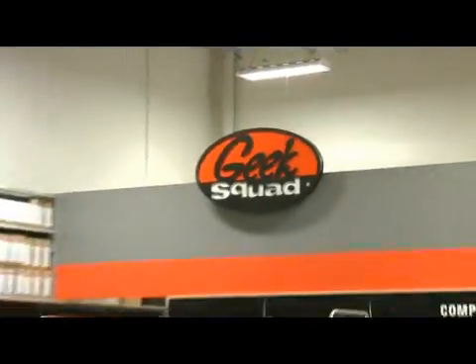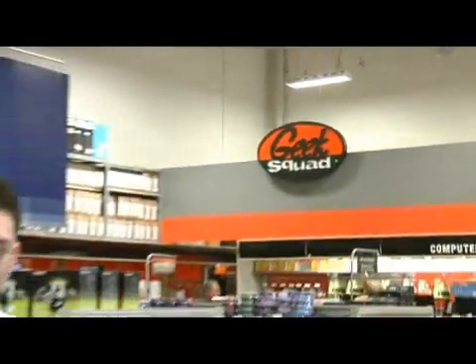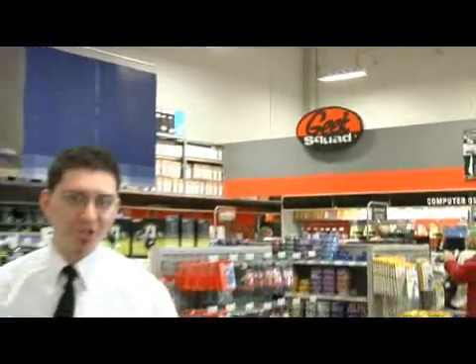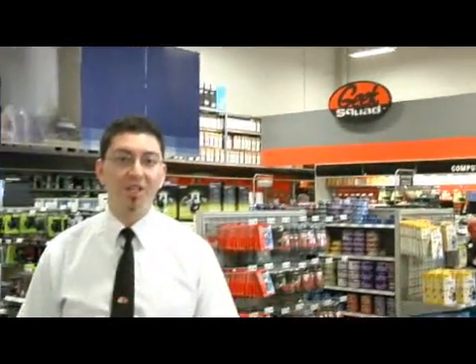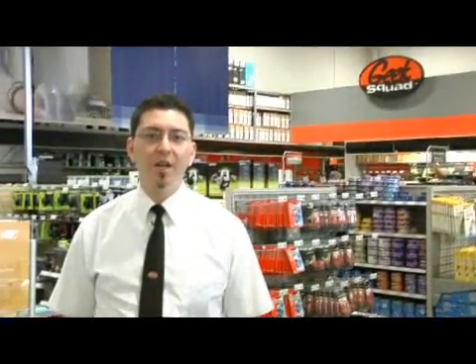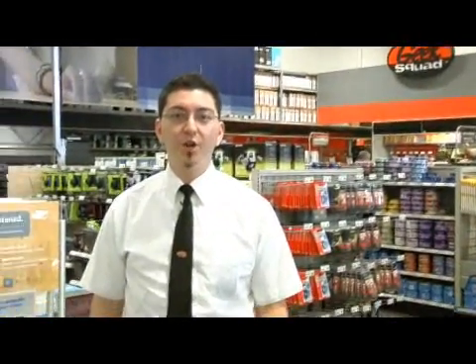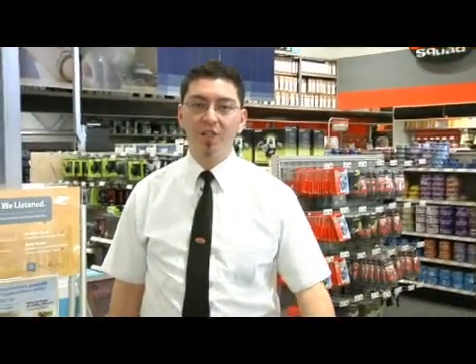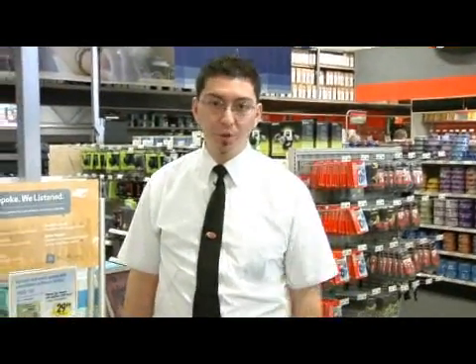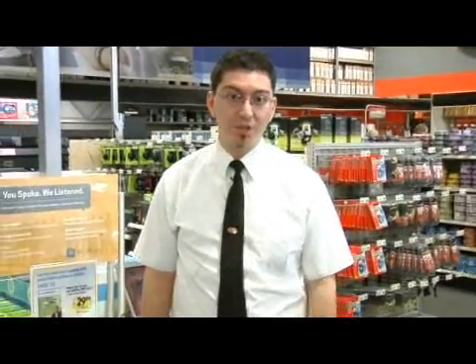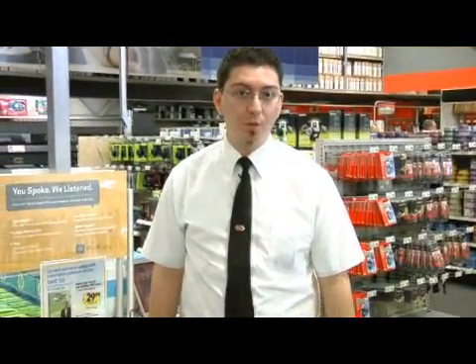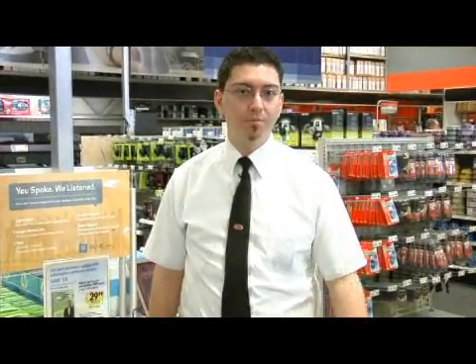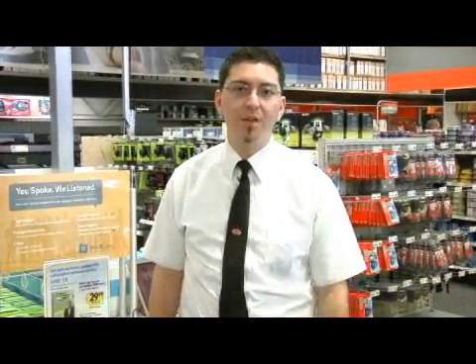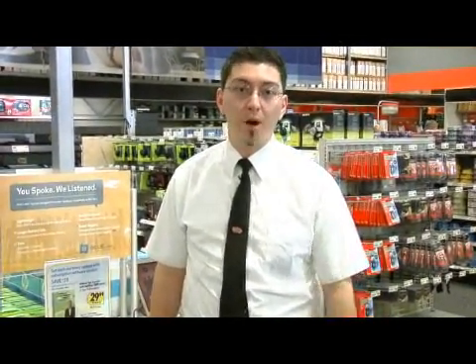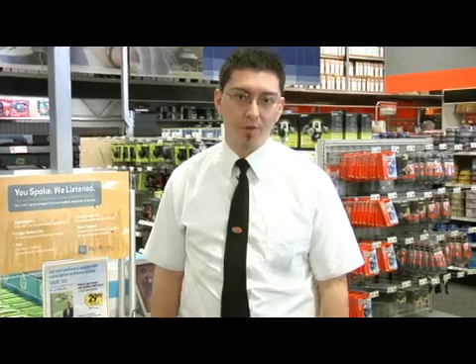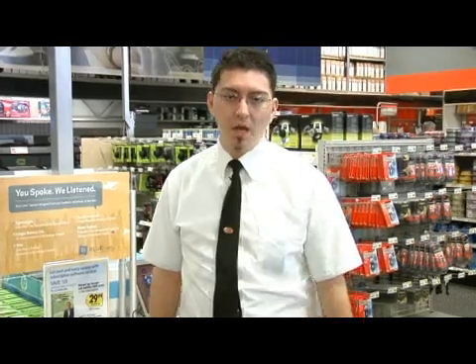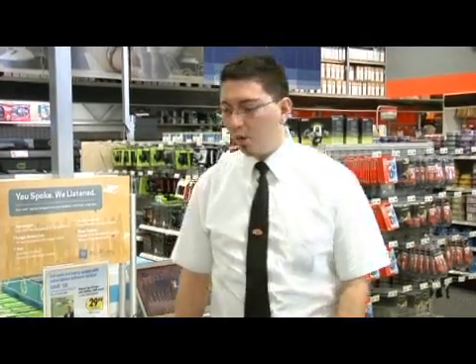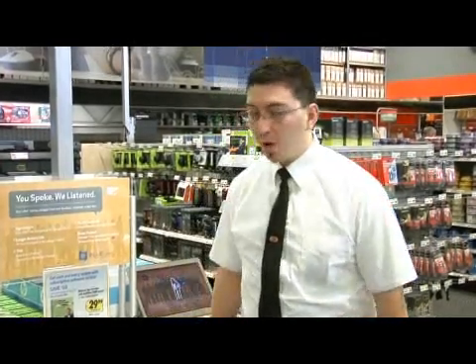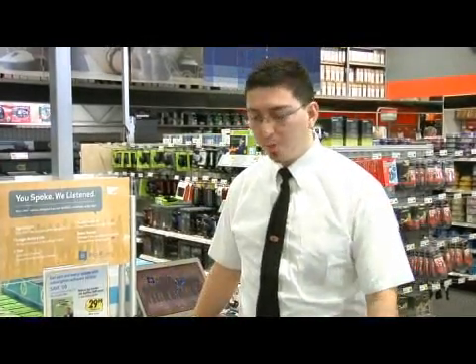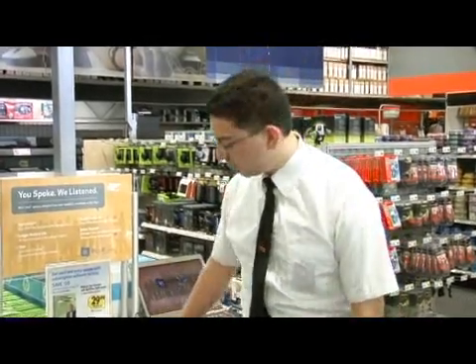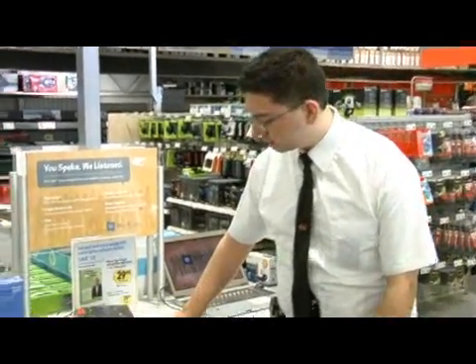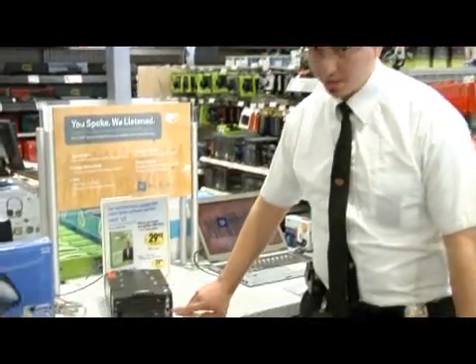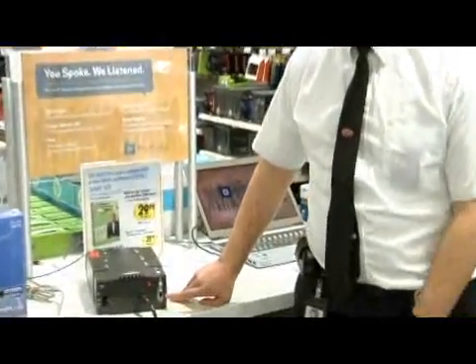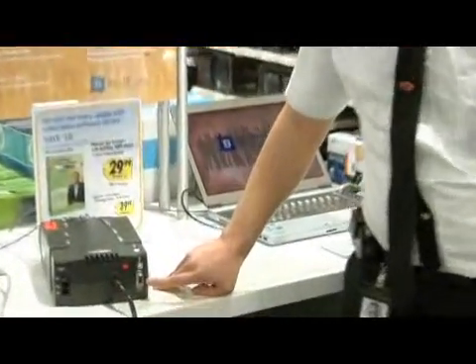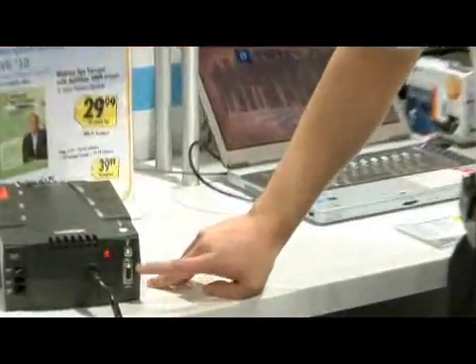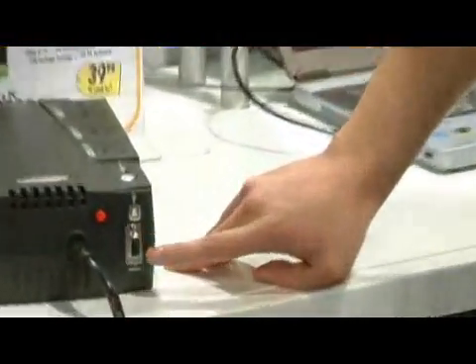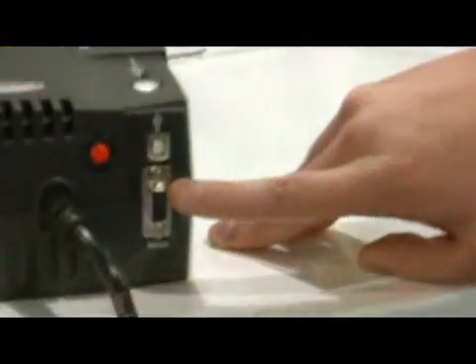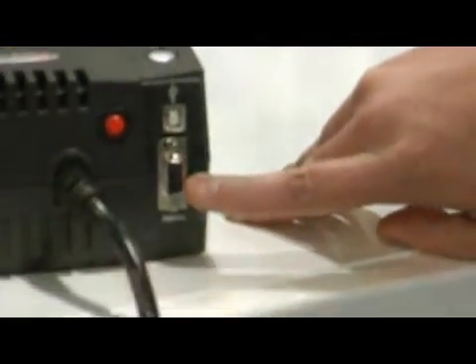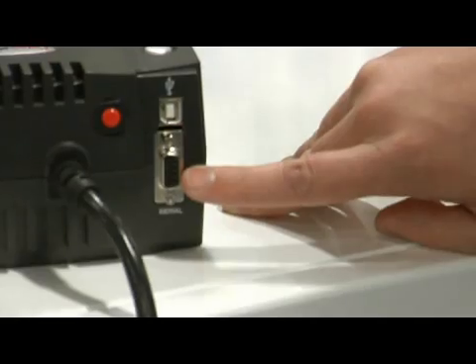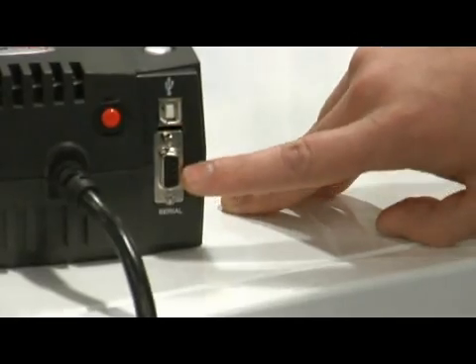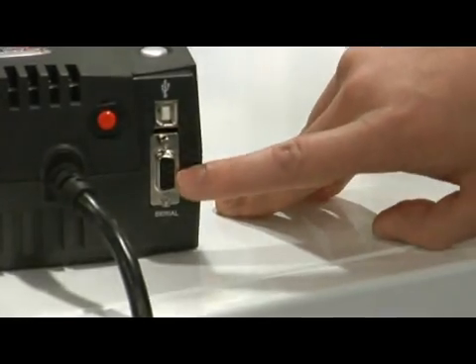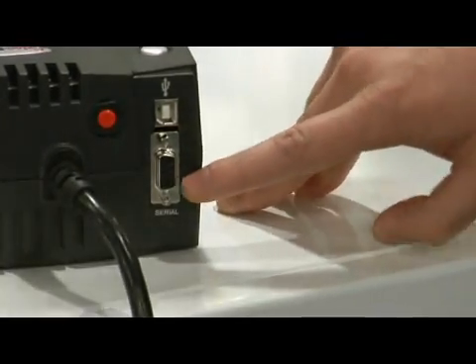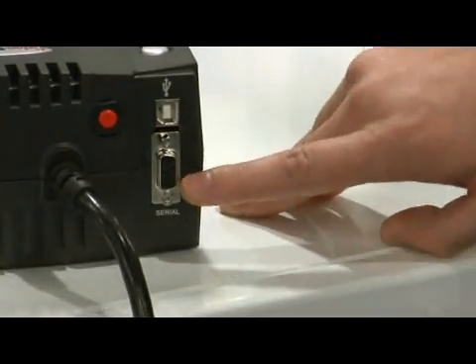Hi, this is Double Agent RC with the Geek Squad, here to show you how to connect two computers with a serial cable or possibly even a more modern equivalent. If you have a serial port on your computer, it's going to look something like this. Basically it's two rows of pins — it looks almost like a monitor cable, but it's just a little bit smaller.